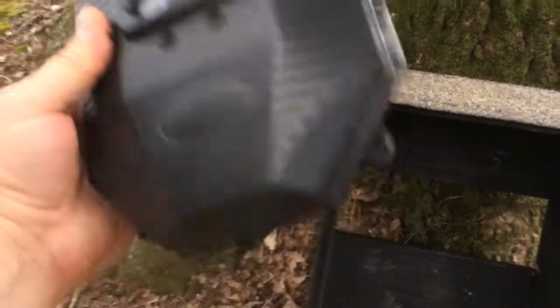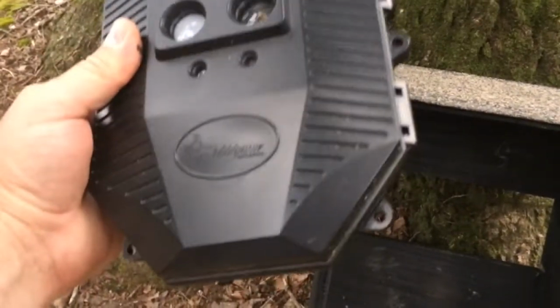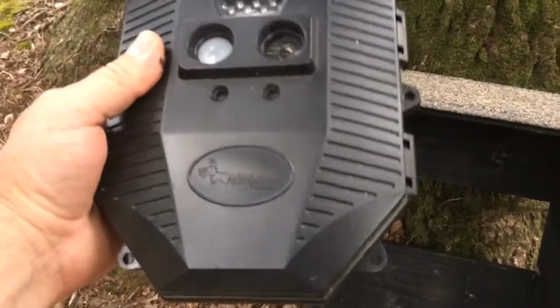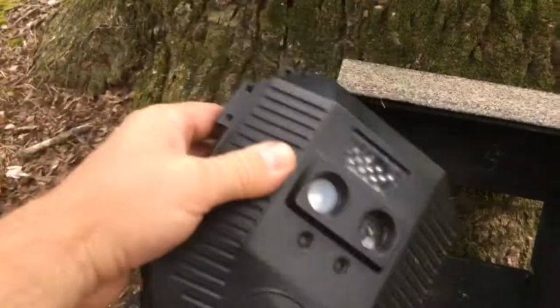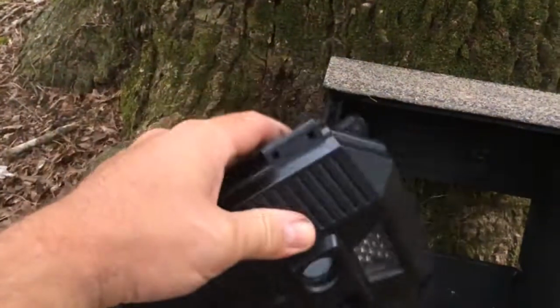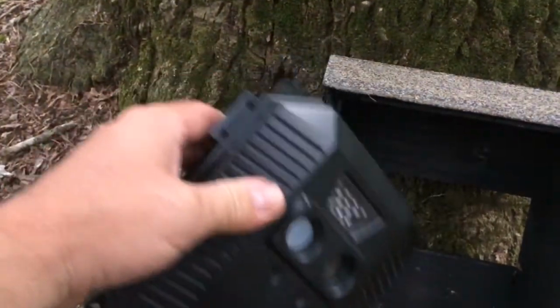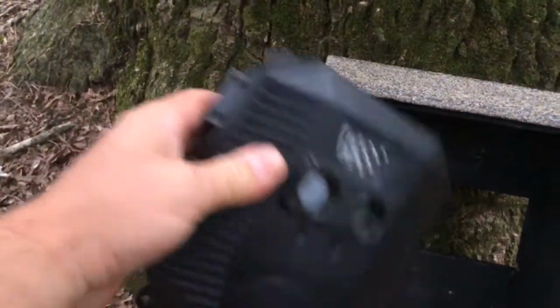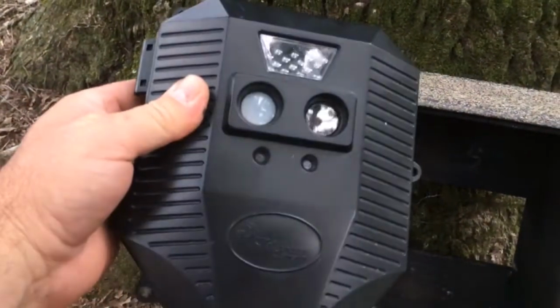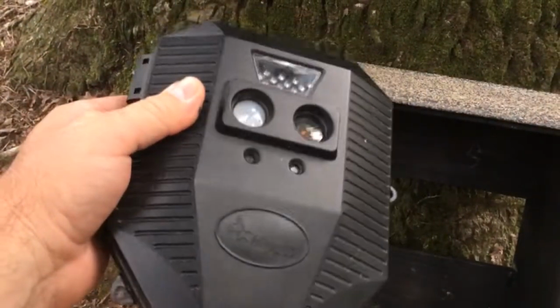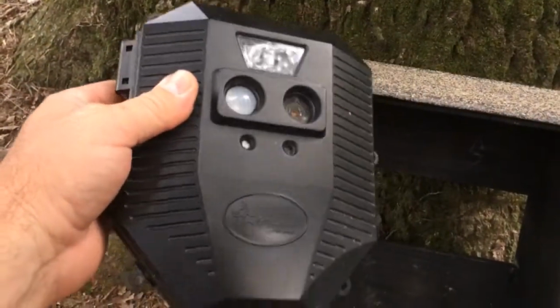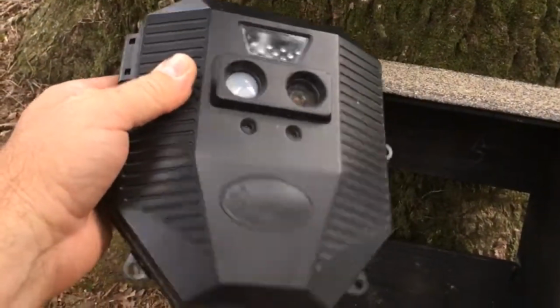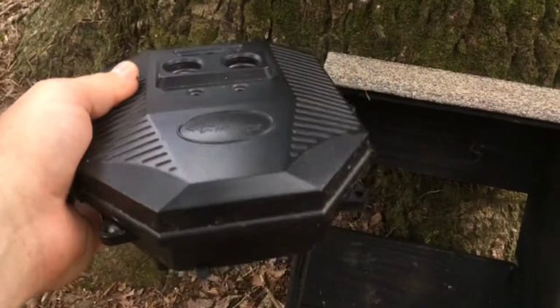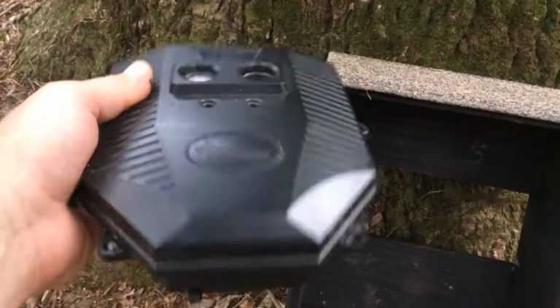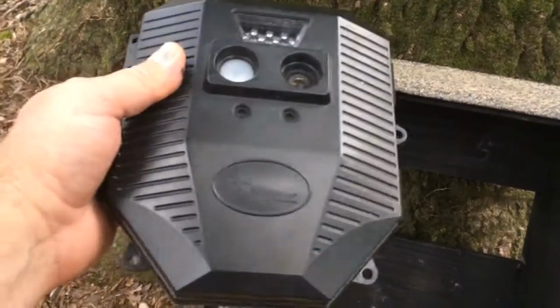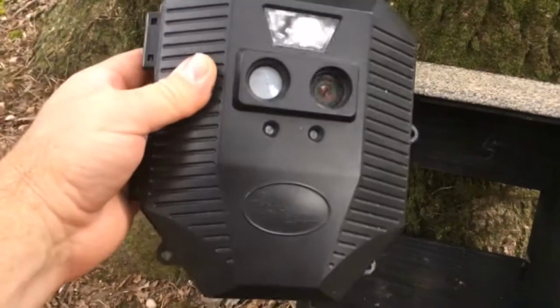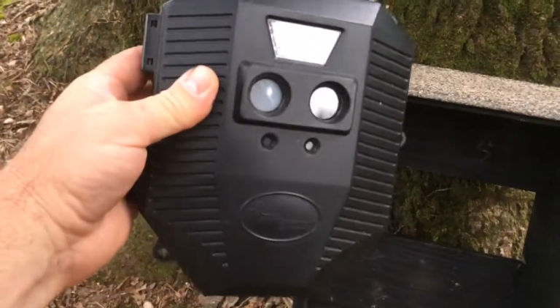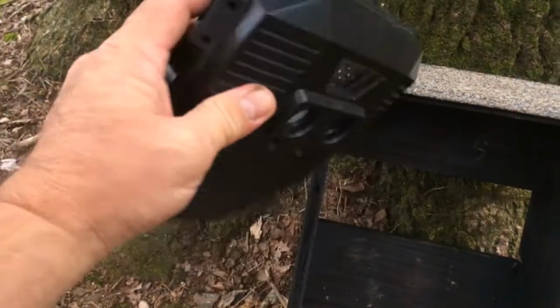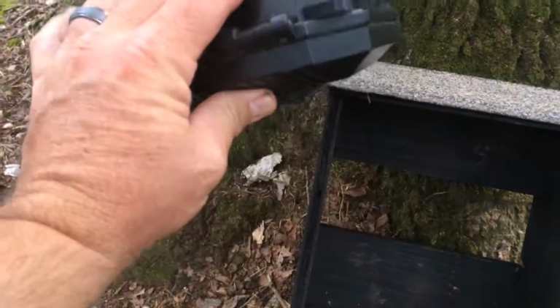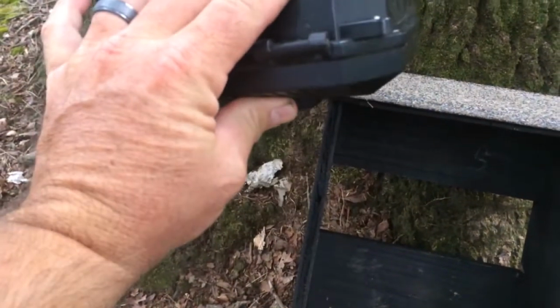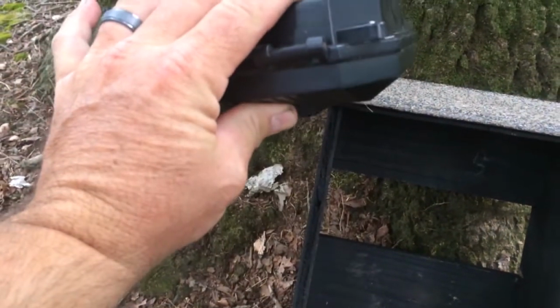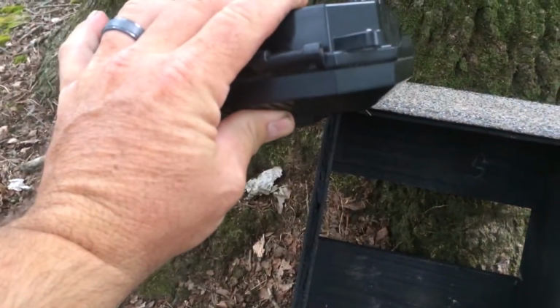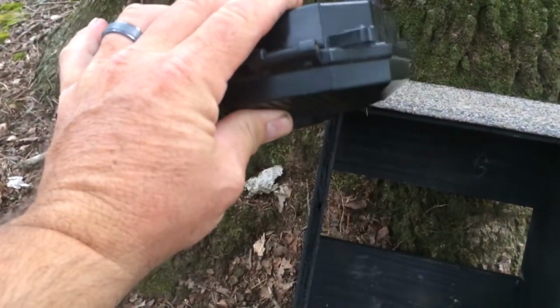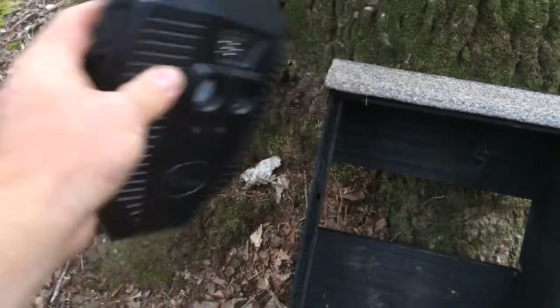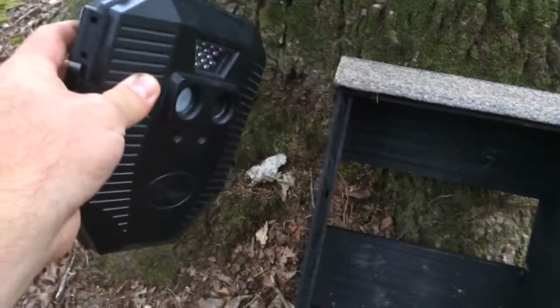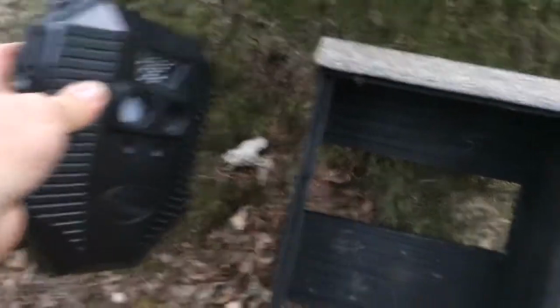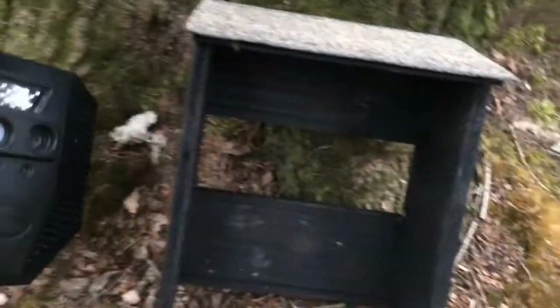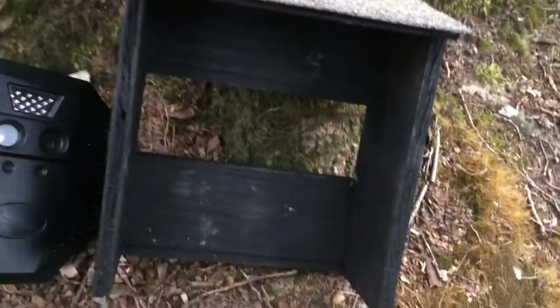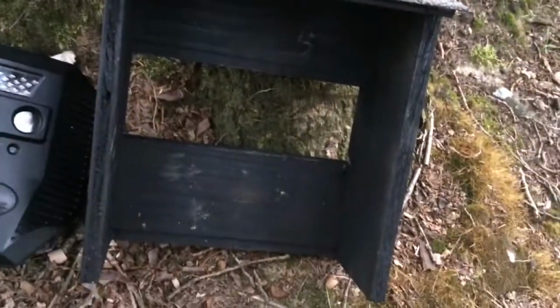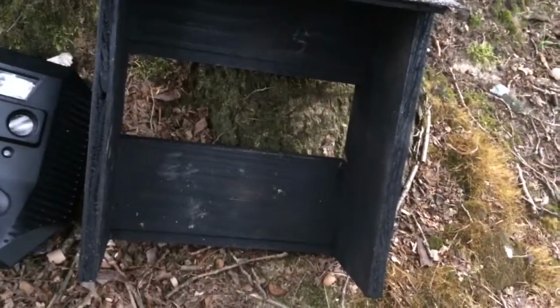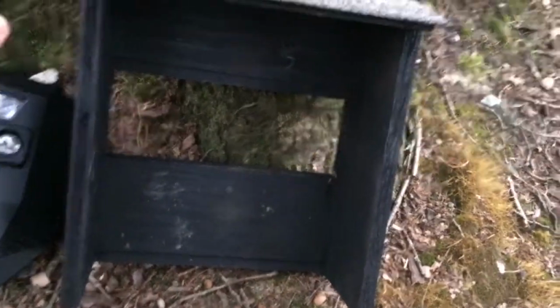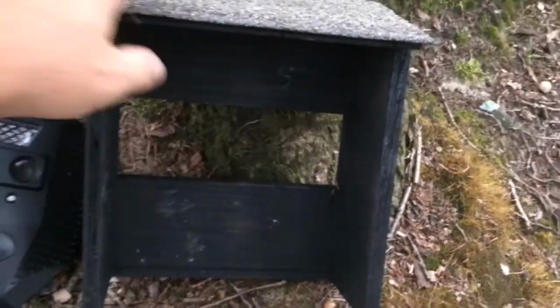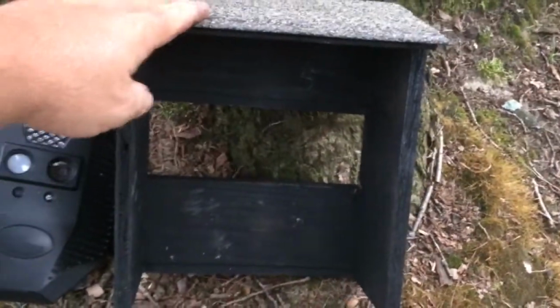Deer cameras are expensive. I don't want to spend a lot of money to keep replacing them. So to keep the rest of my deer cameras in good shape, I built a little shed or a little box here.